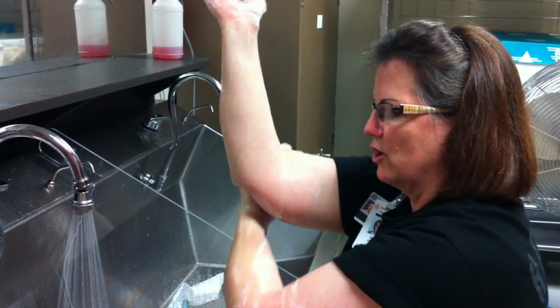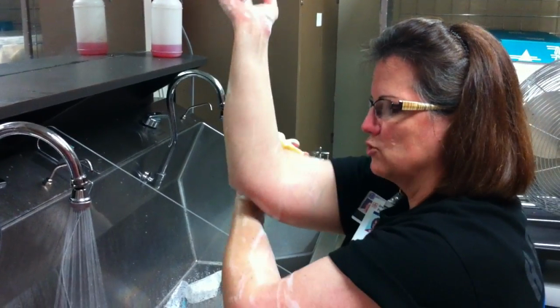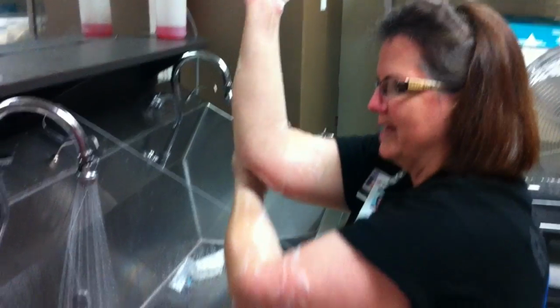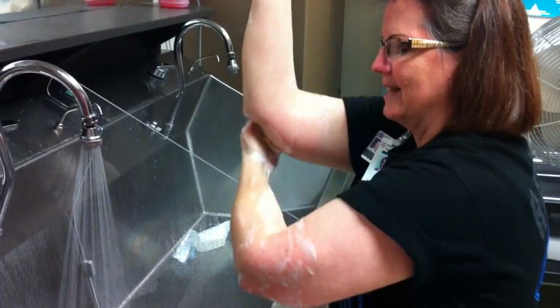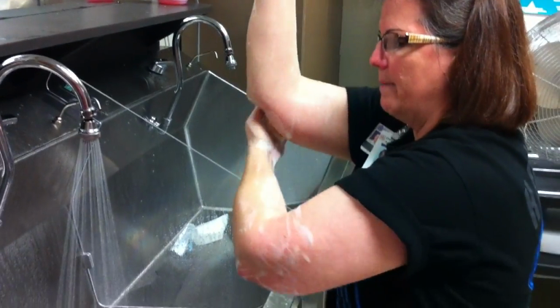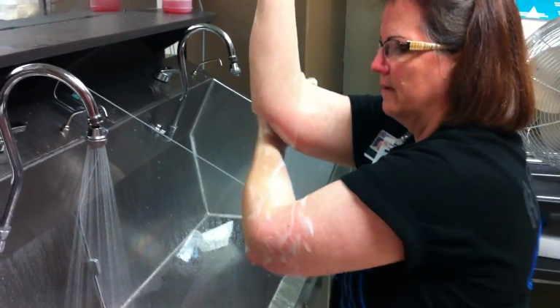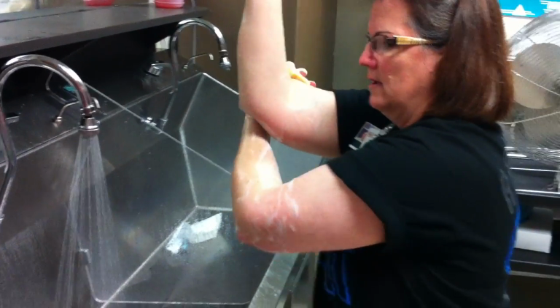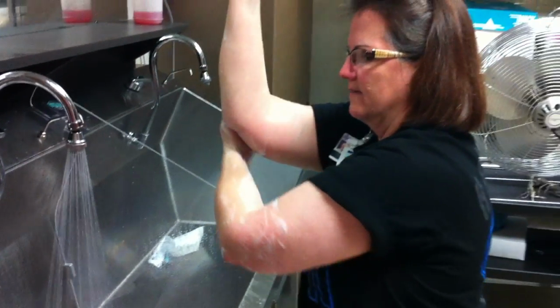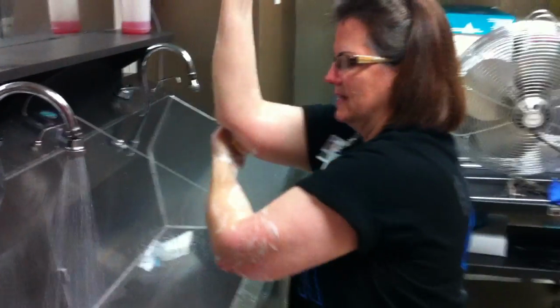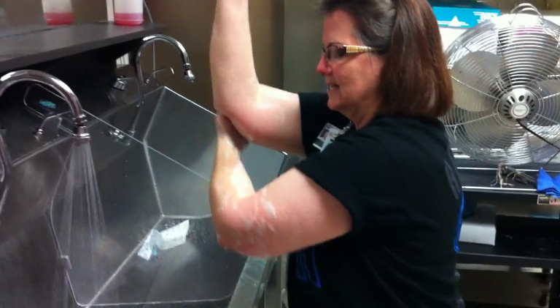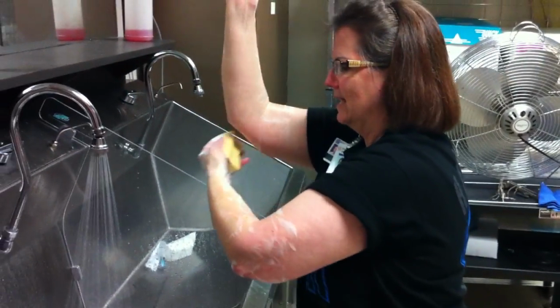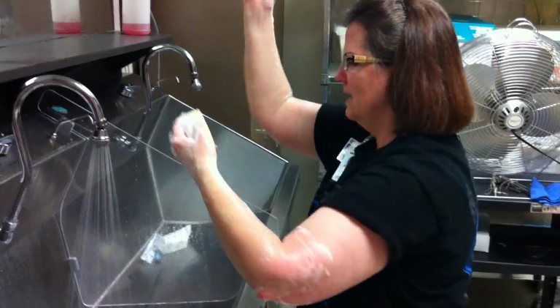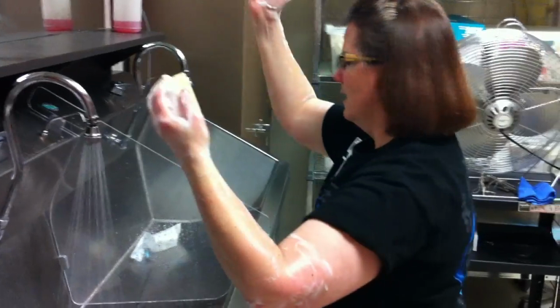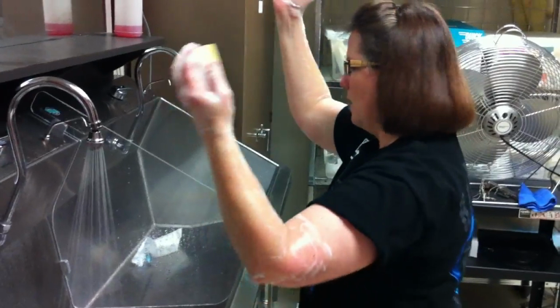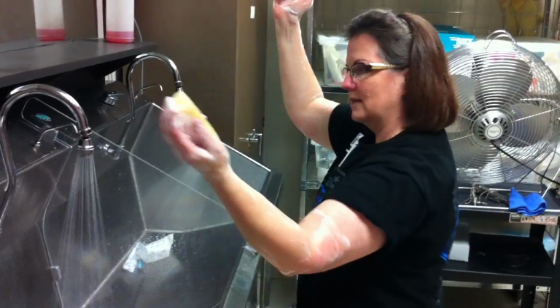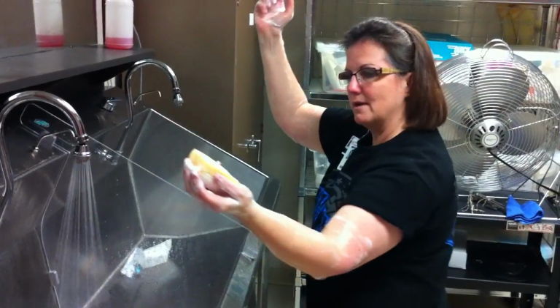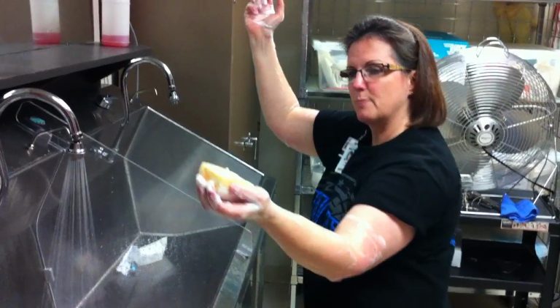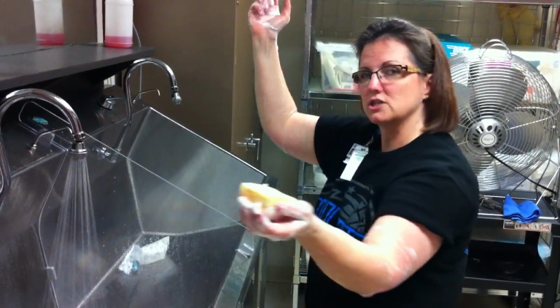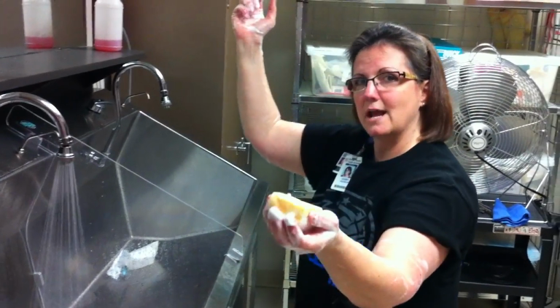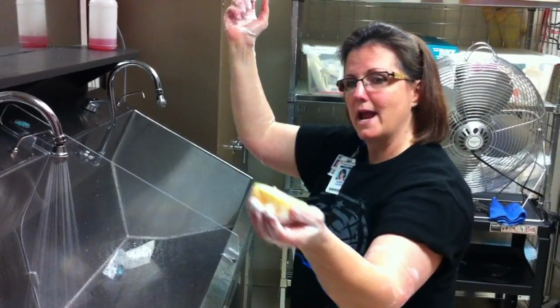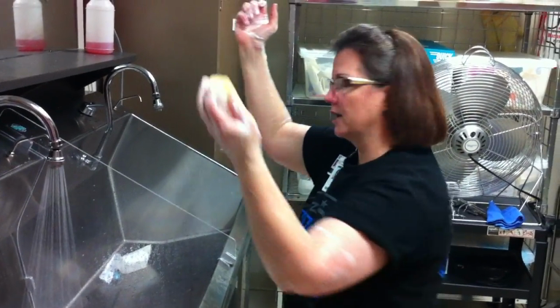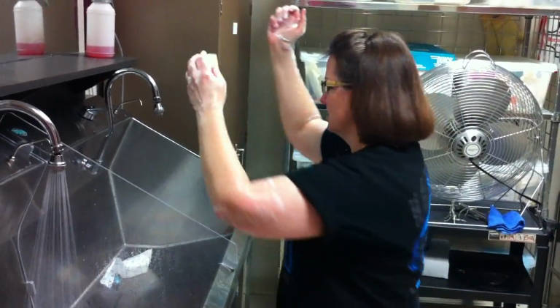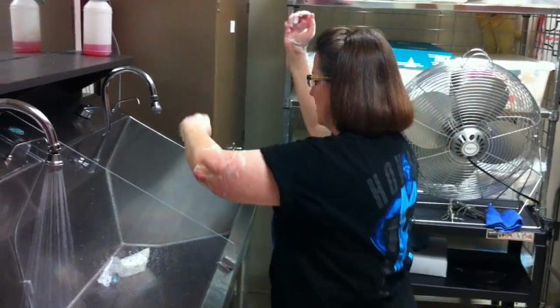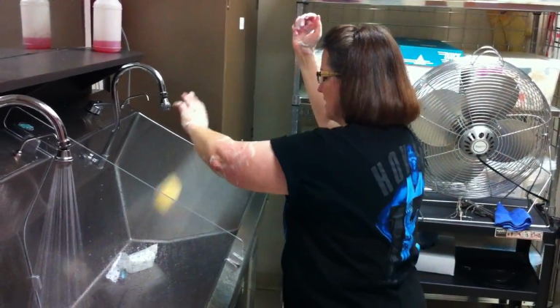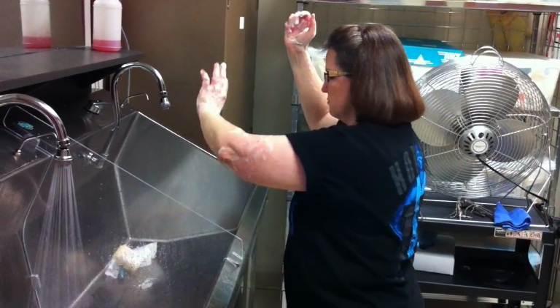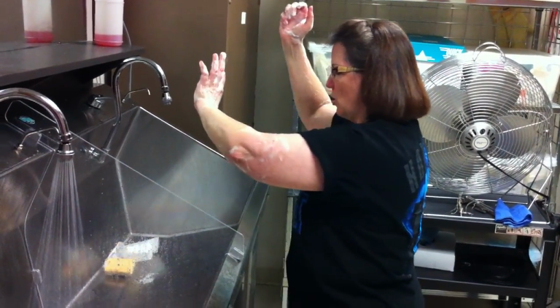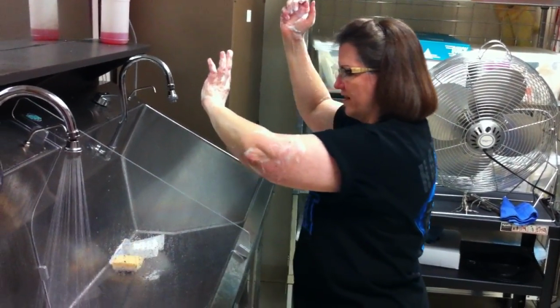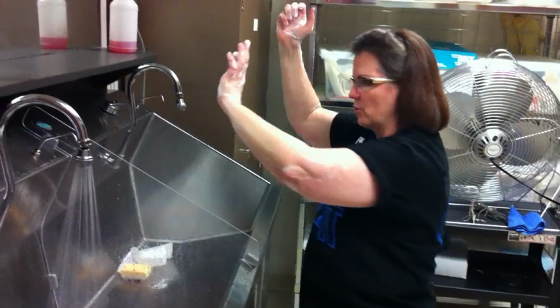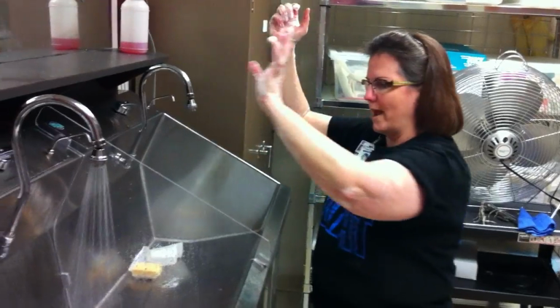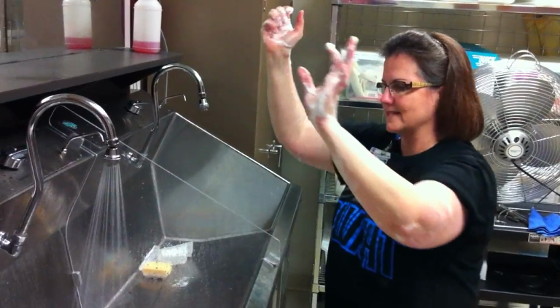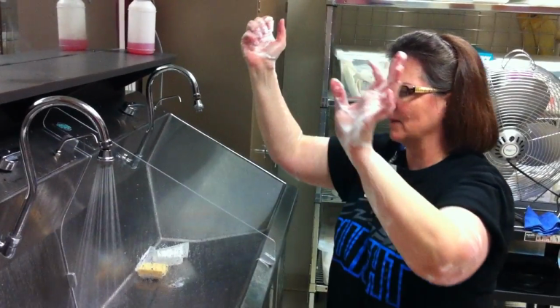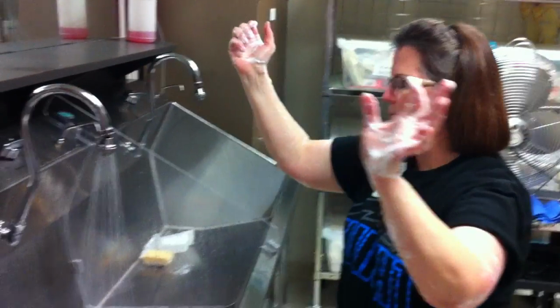Make sure your elbows are bent and up. Now keeping the sponge in the same hand, we're going to switch. Go over there and throw it away at the same level.